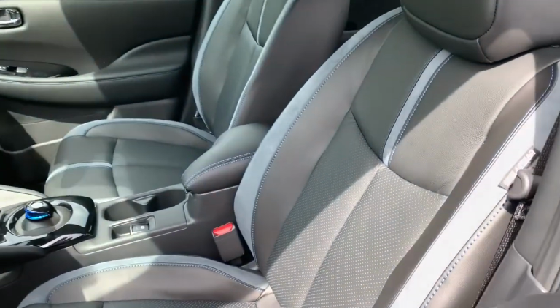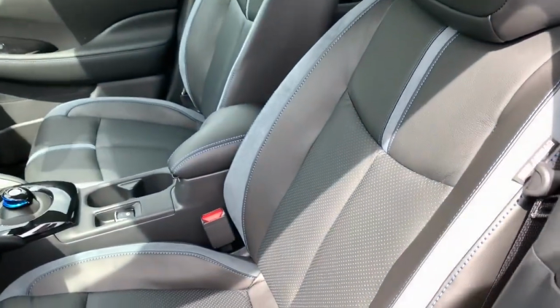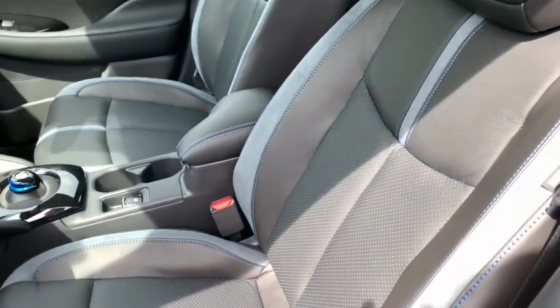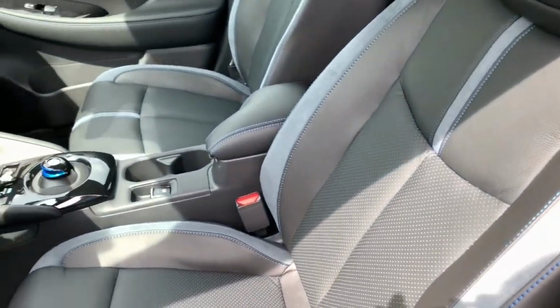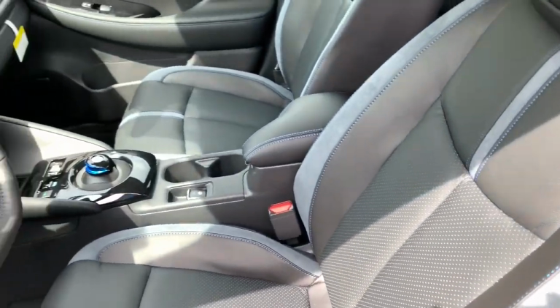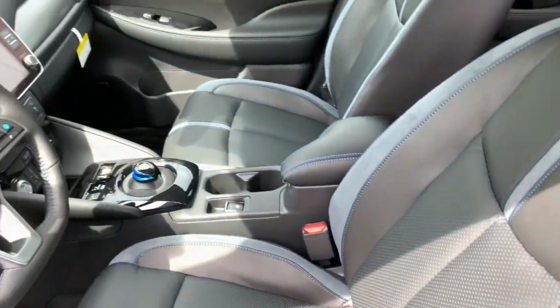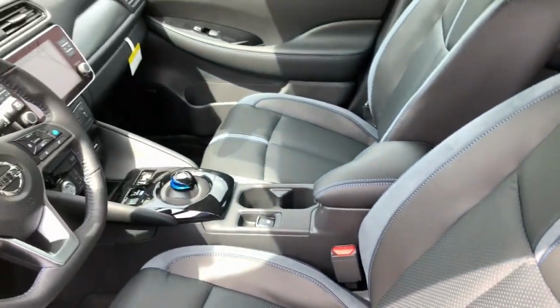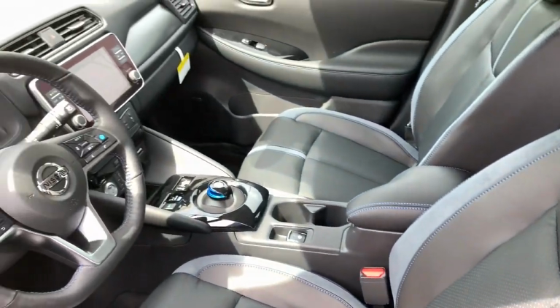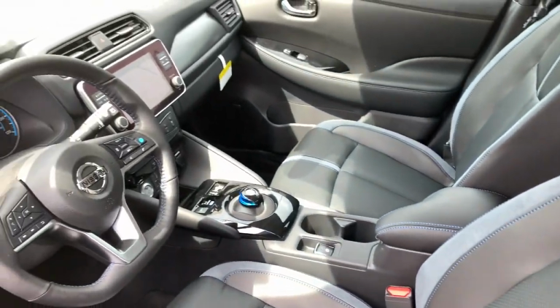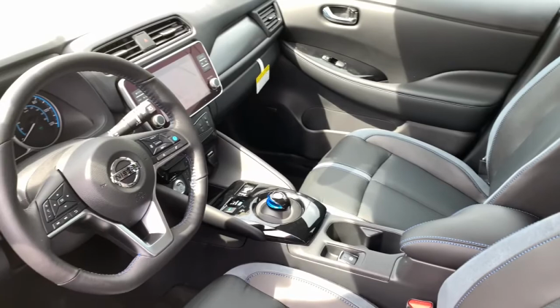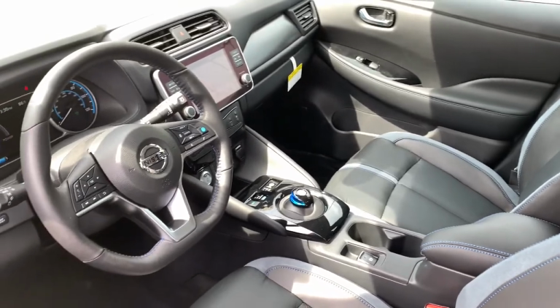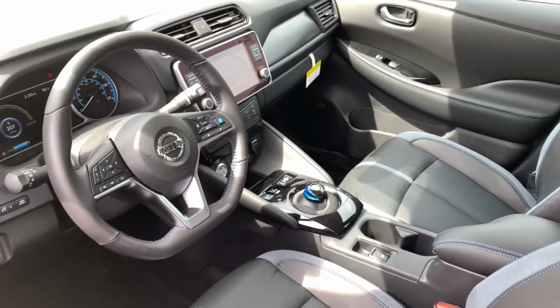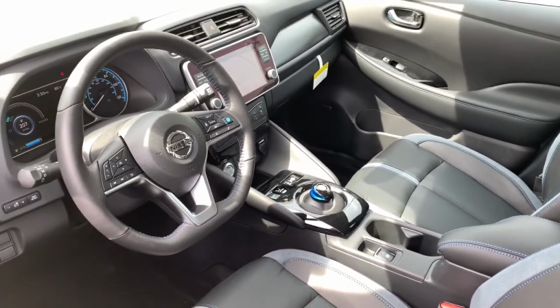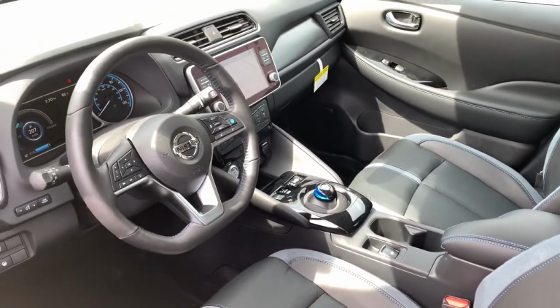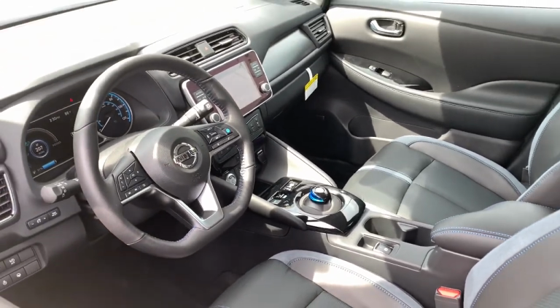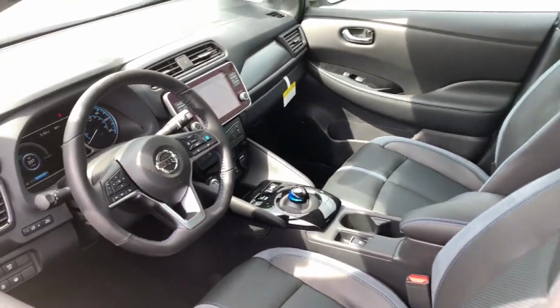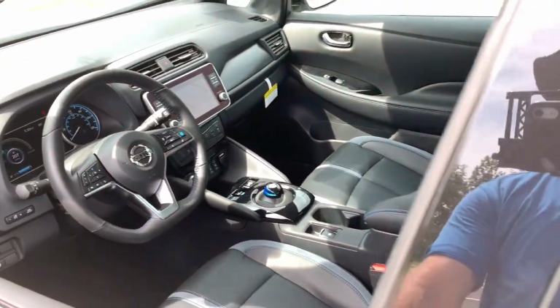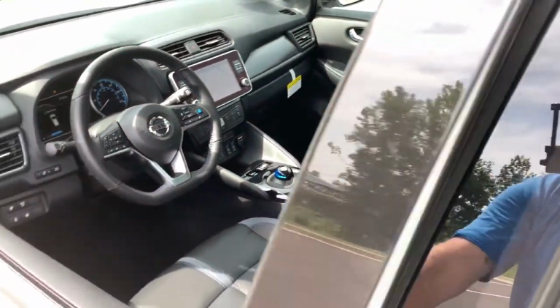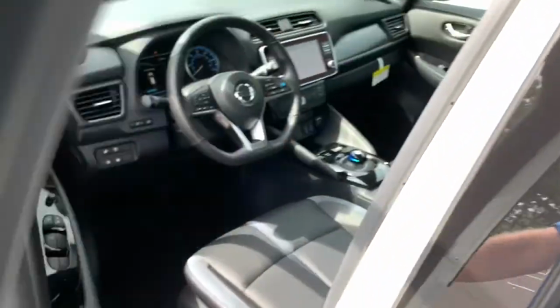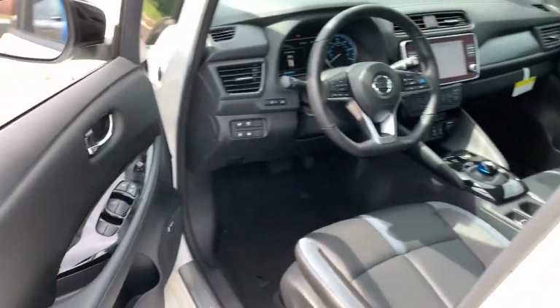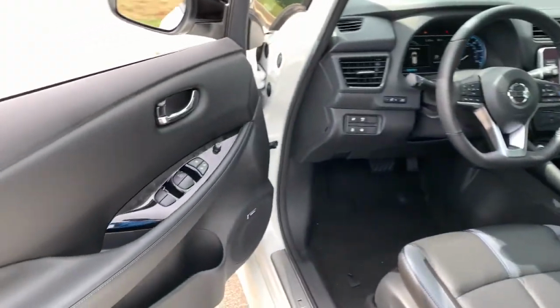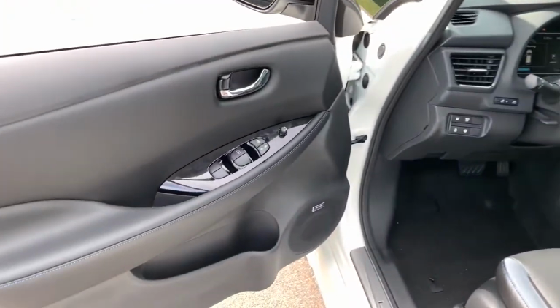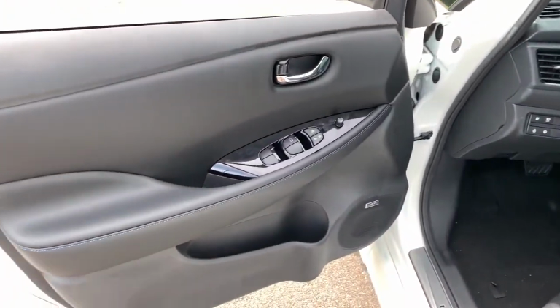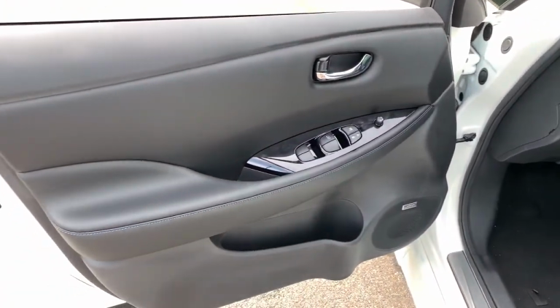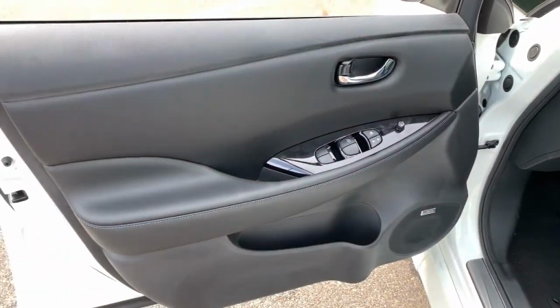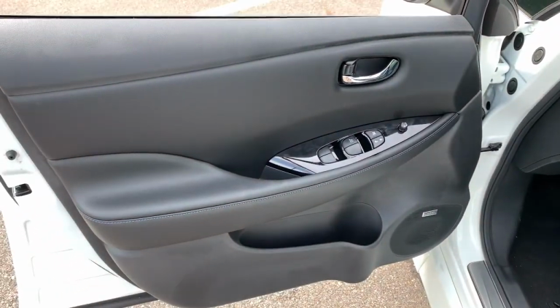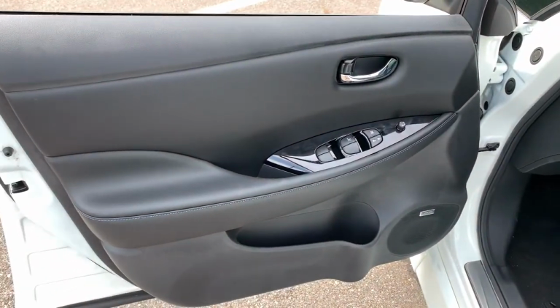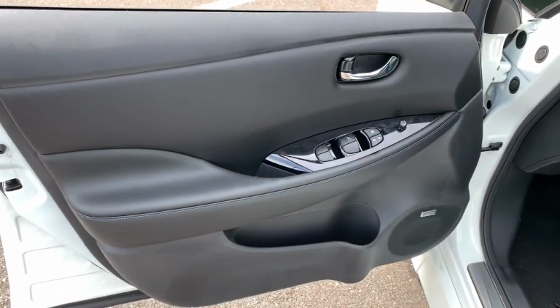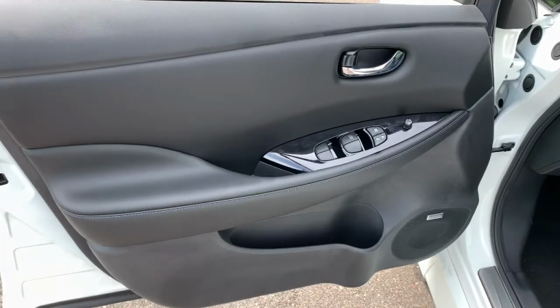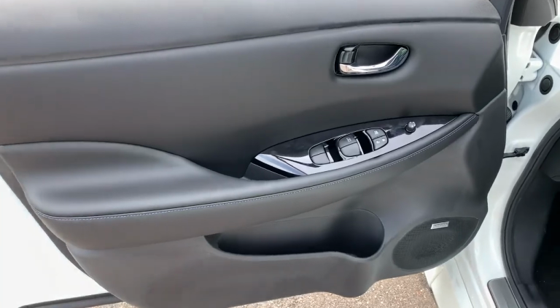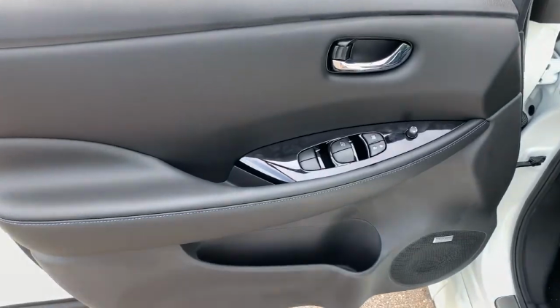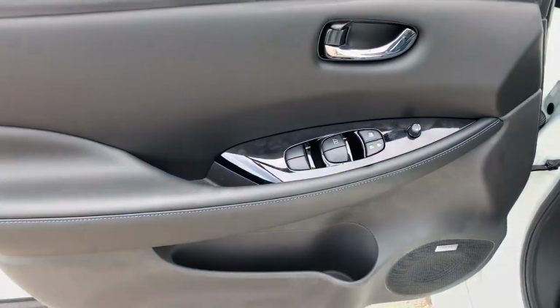The following are some of this vehicle's highlighted options: floor mats, brake-actuated limited-slip differential, and engine immobilizer.